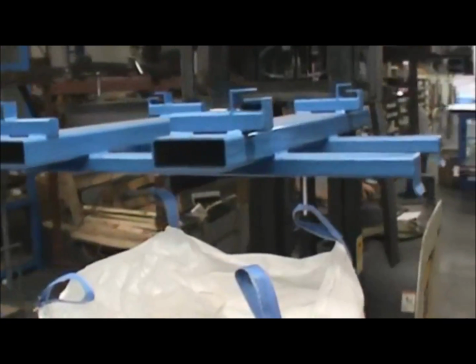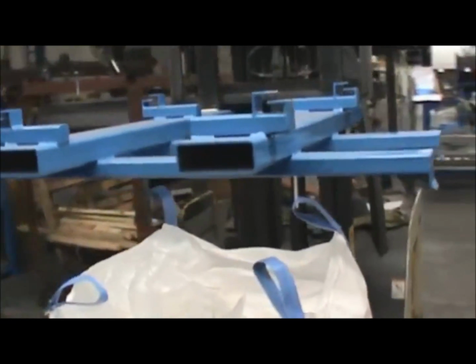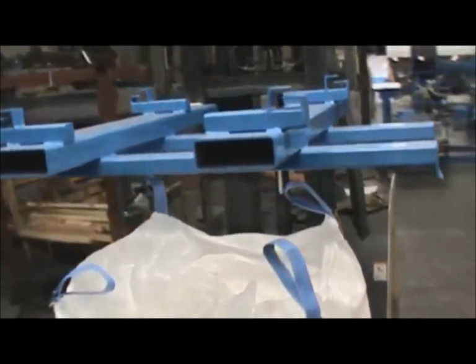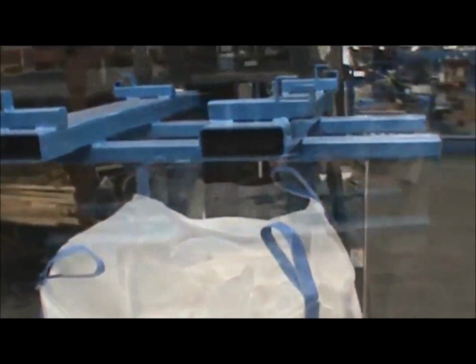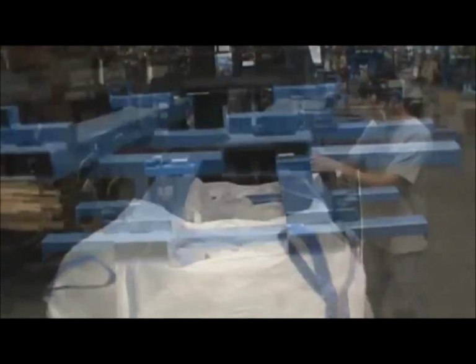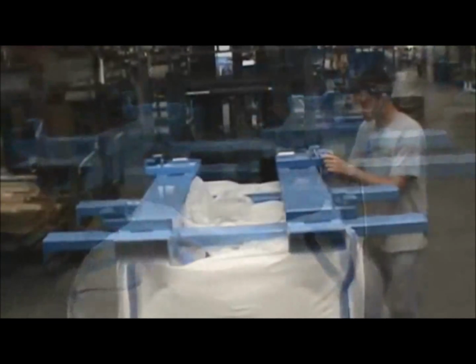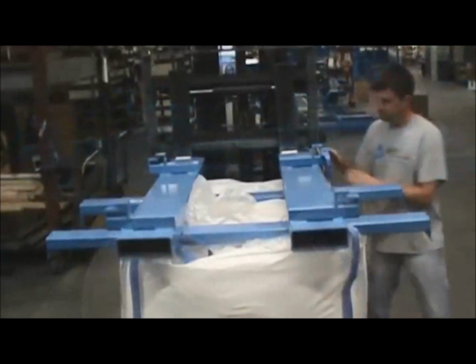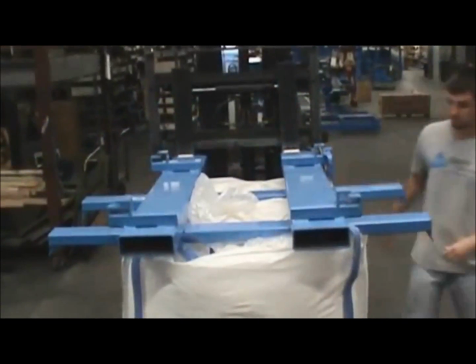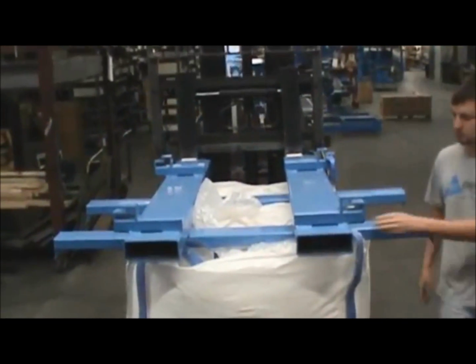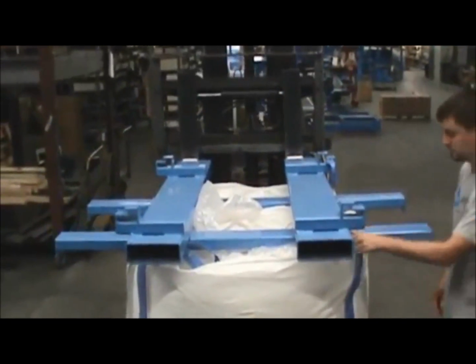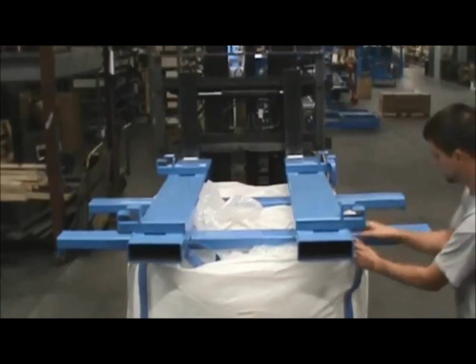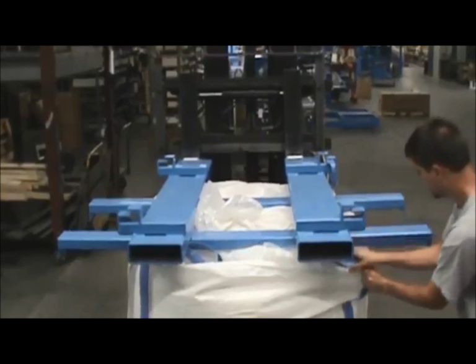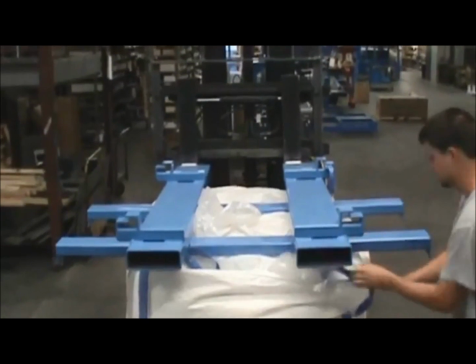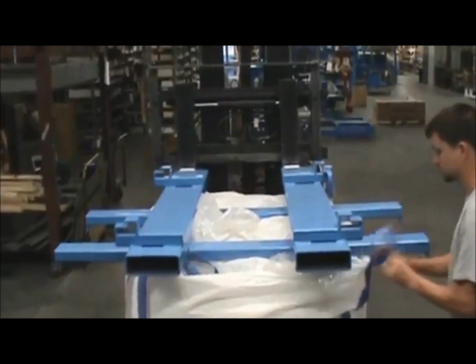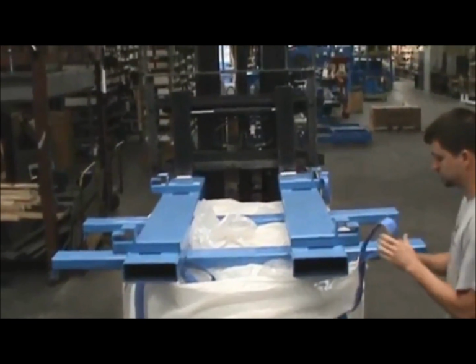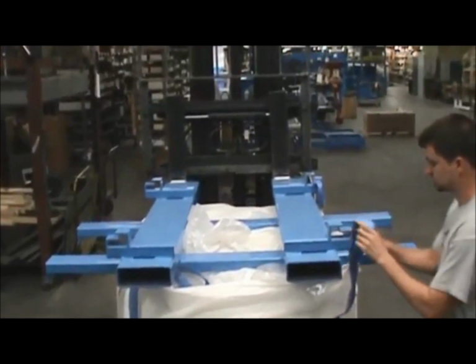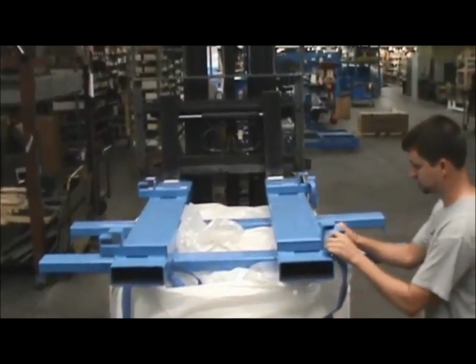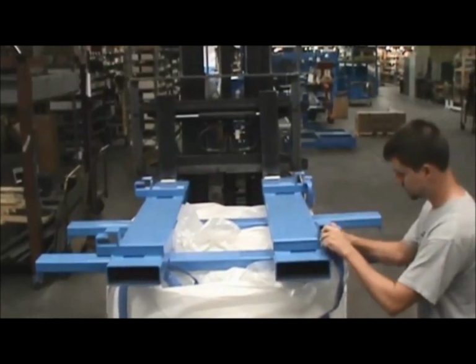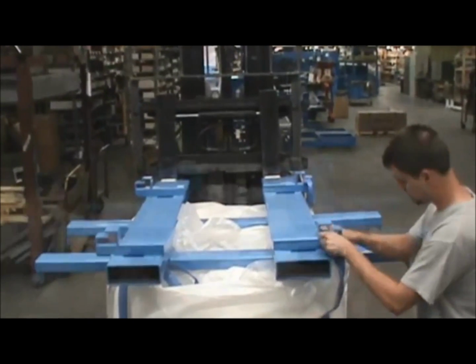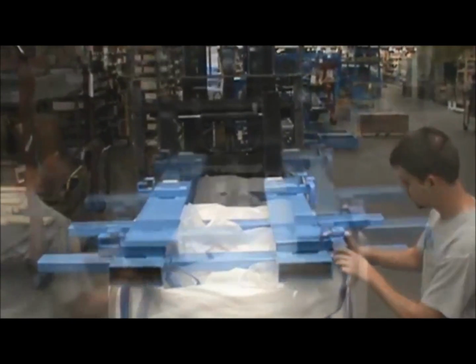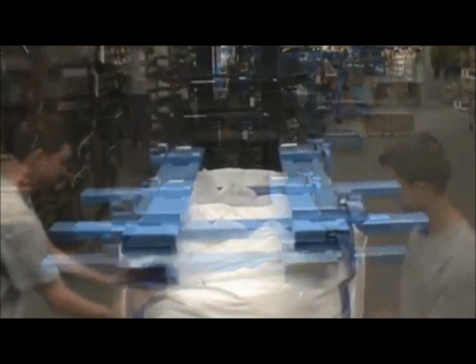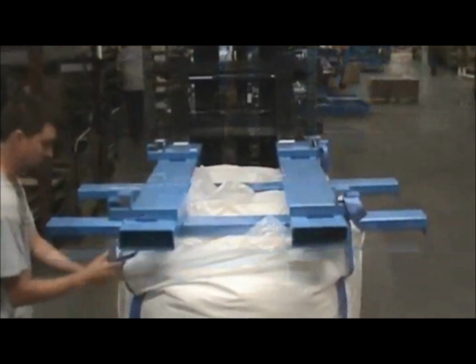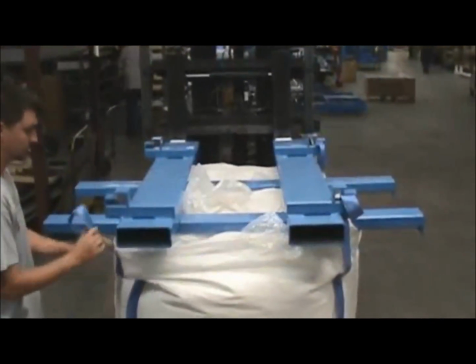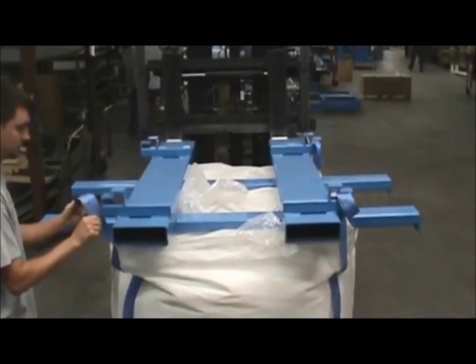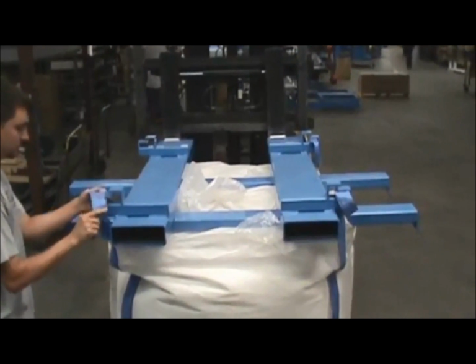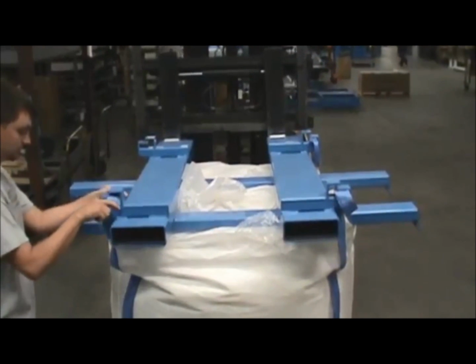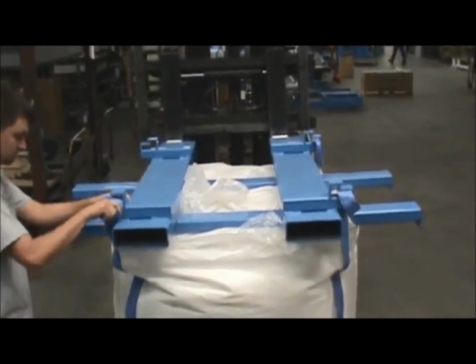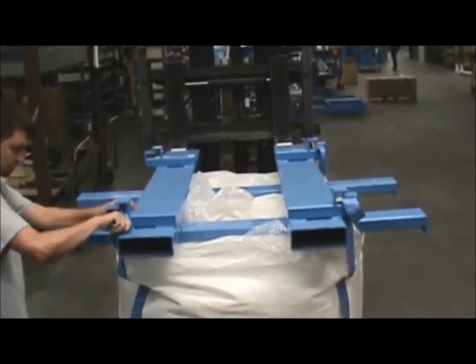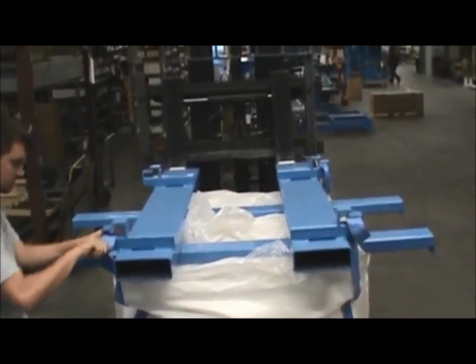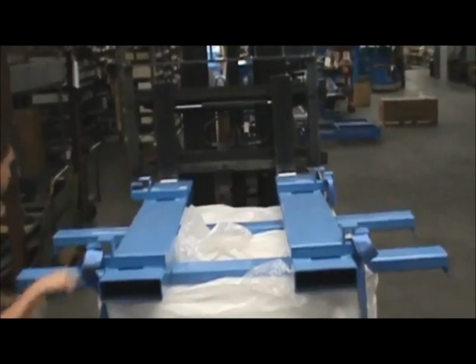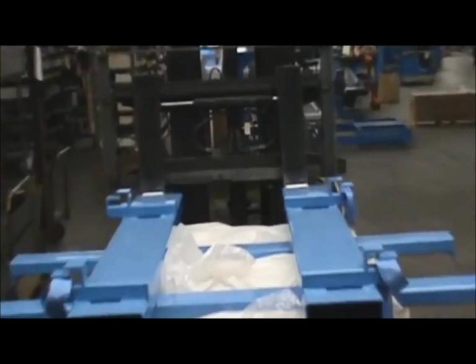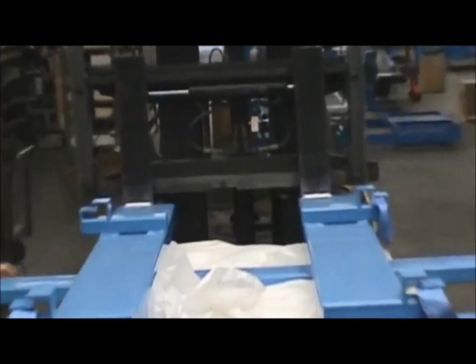Locate the UPD — universal pickup device — and use a forklift to lift it directly above the bulk bag. Hangers are on top of the UPD. Attach bulk bag straps to the UPD hangers and lift the bag to make sure the load is secure.